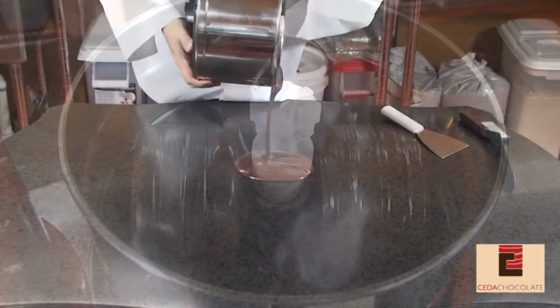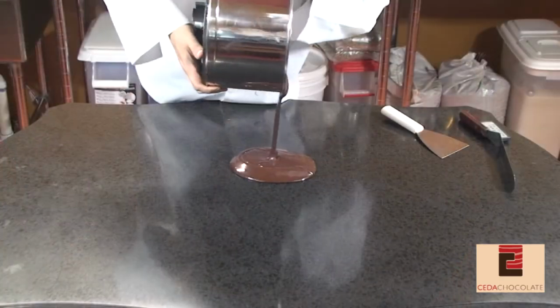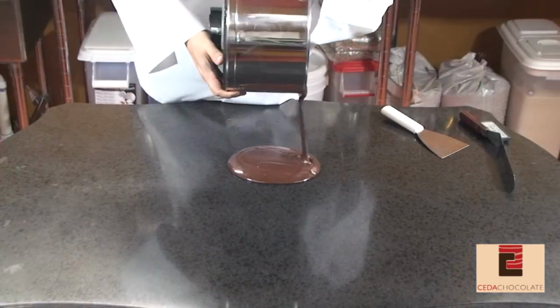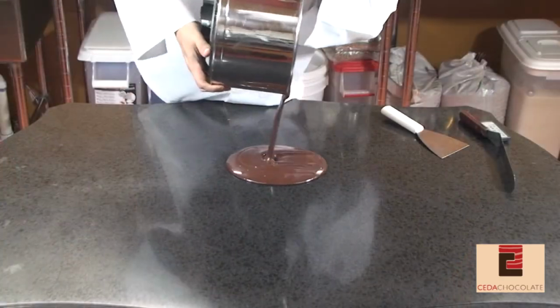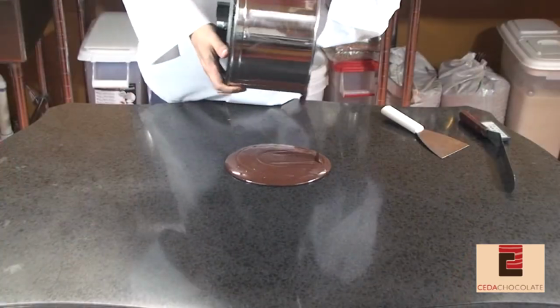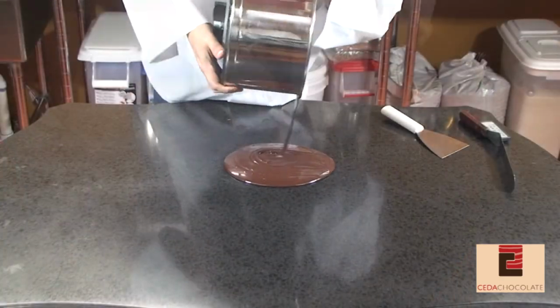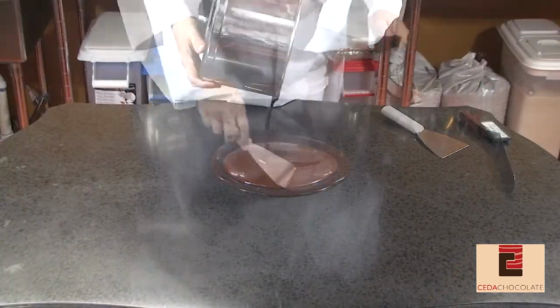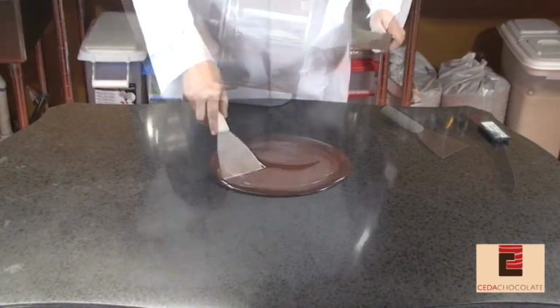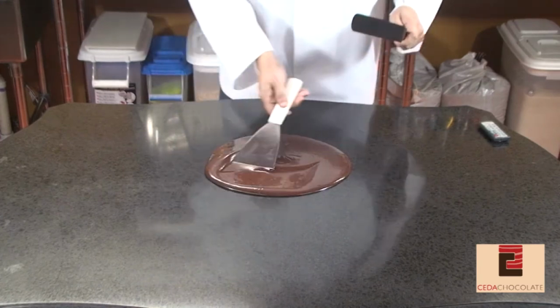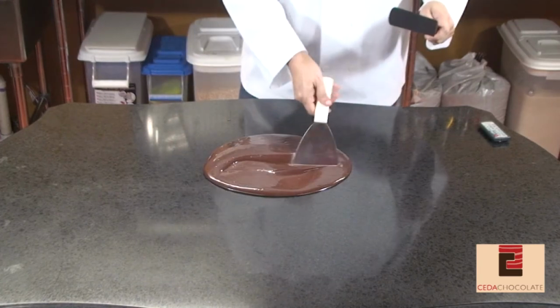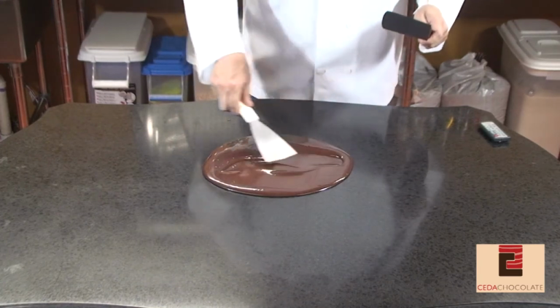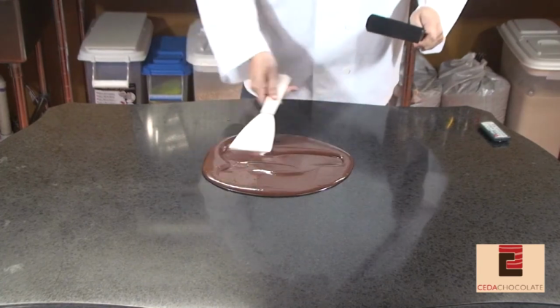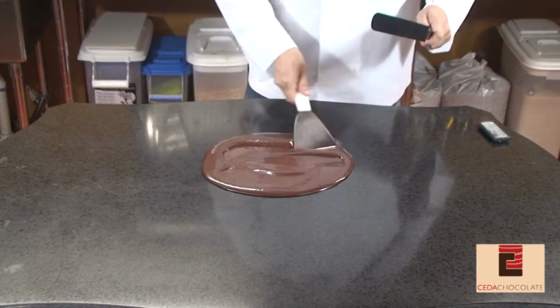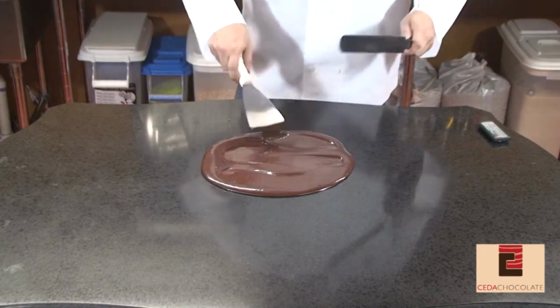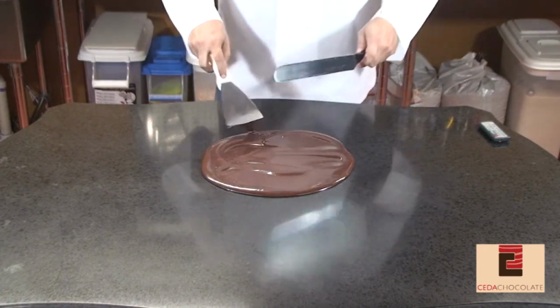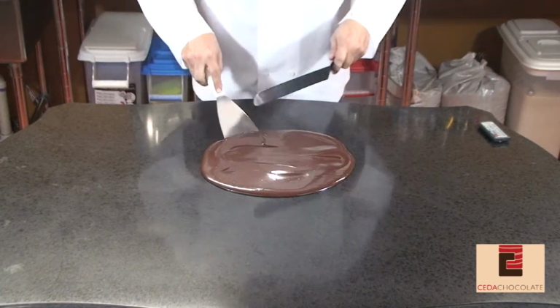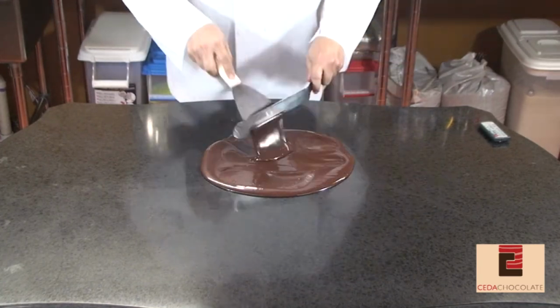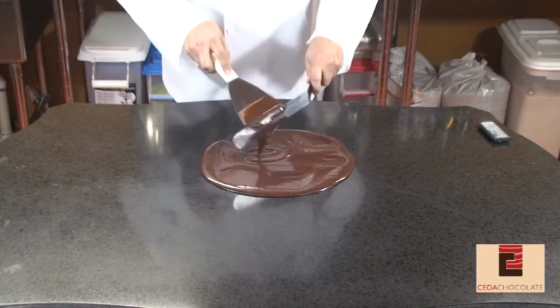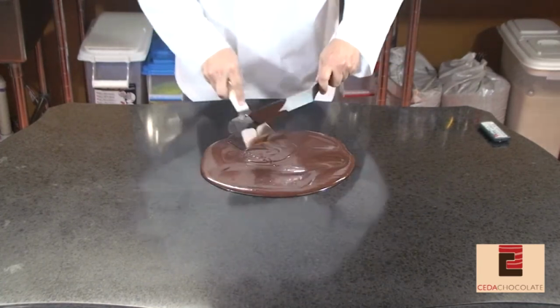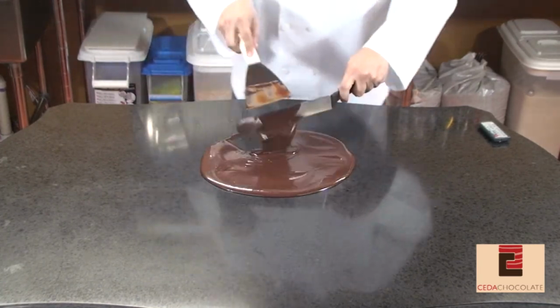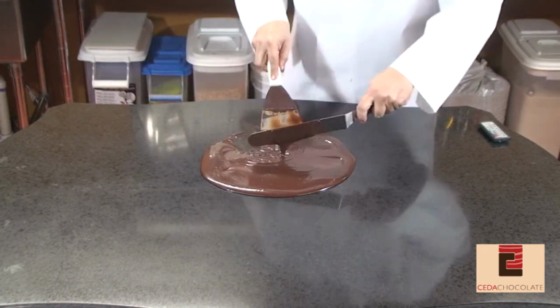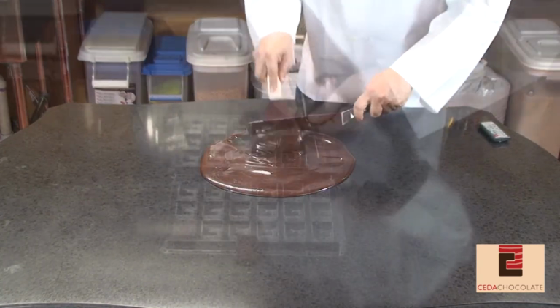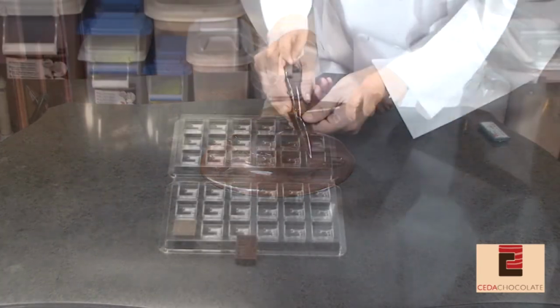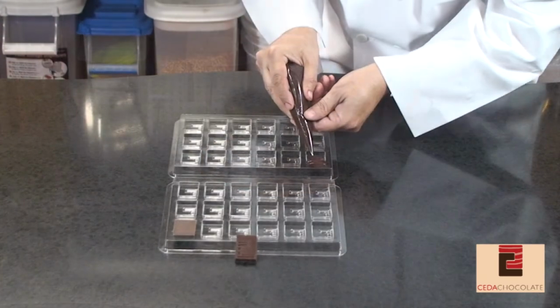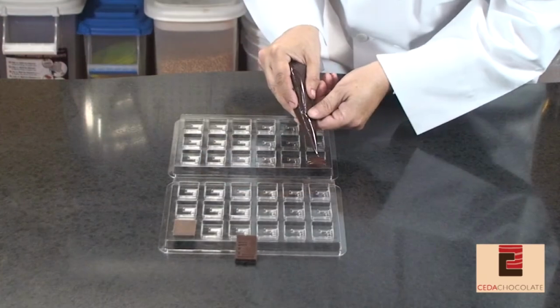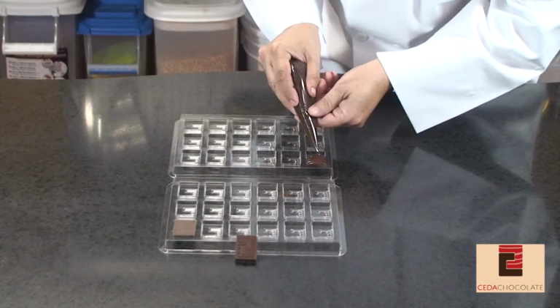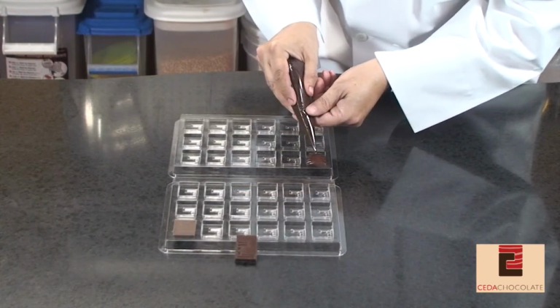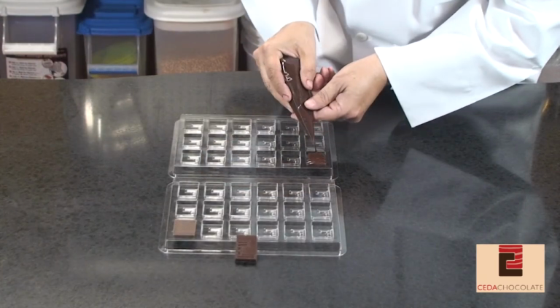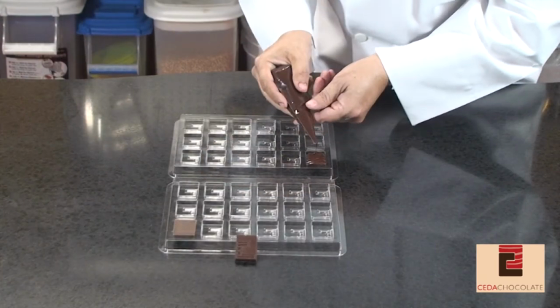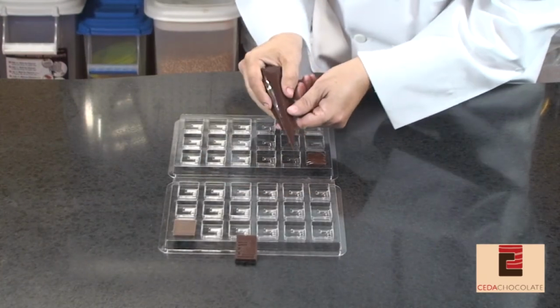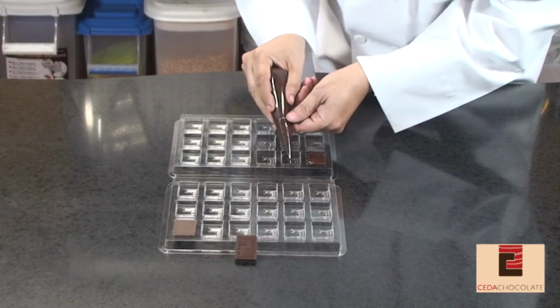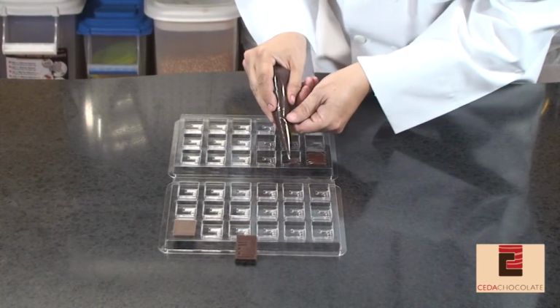Tempering and molding. Tempering is what gives chocolate its shiny, glossy appearance and that snap when you bite into it. Molding is when you pour the tempered chocolate into molds.